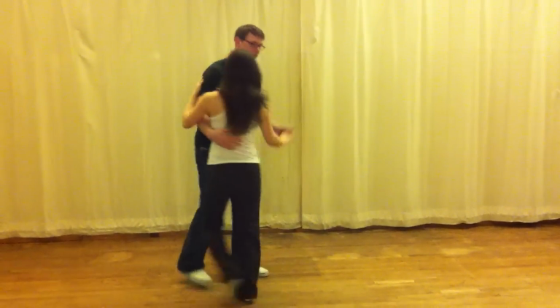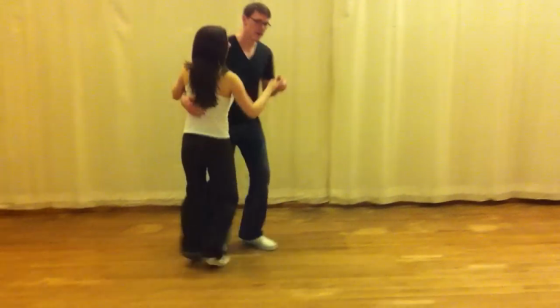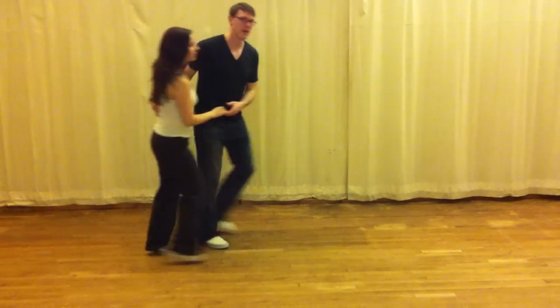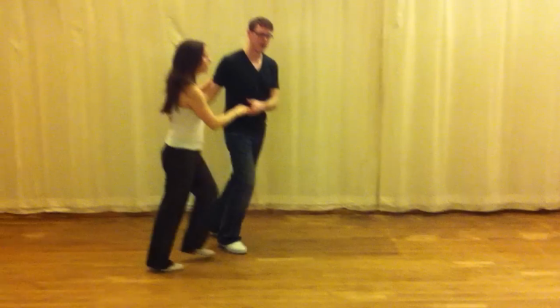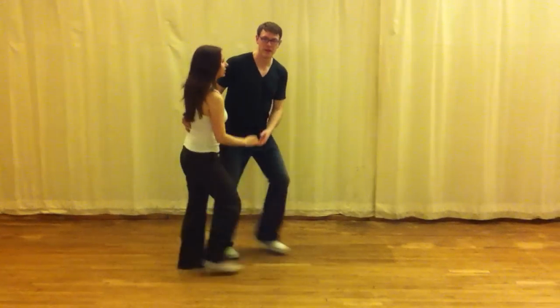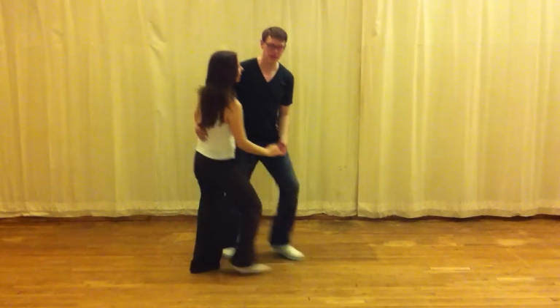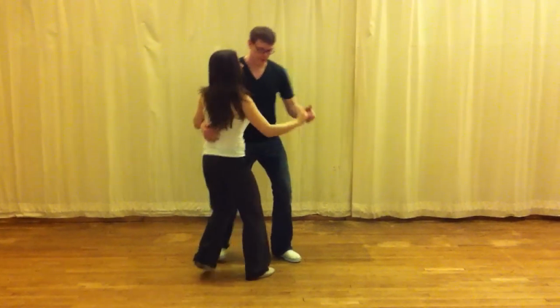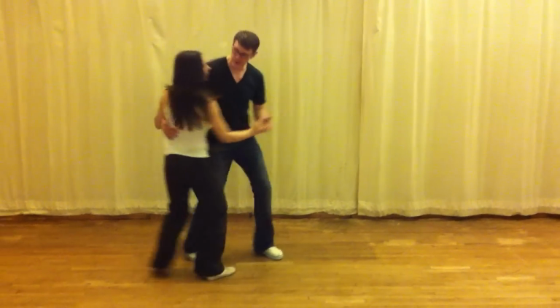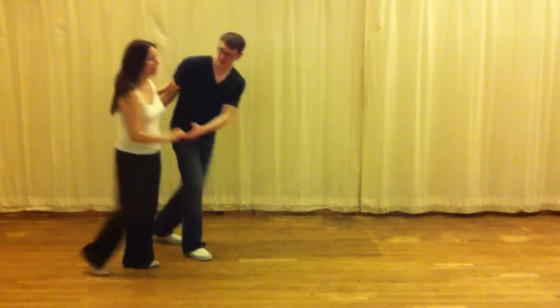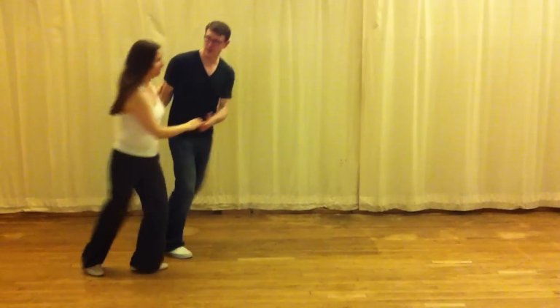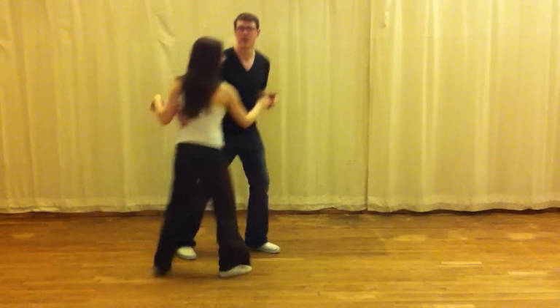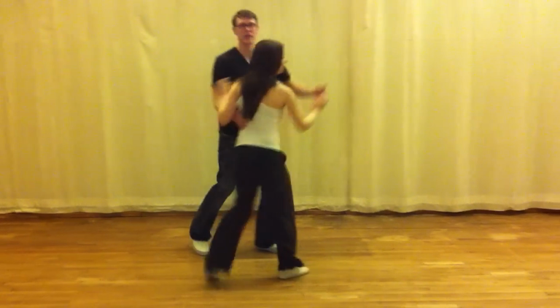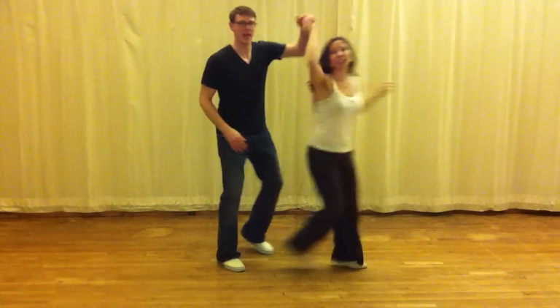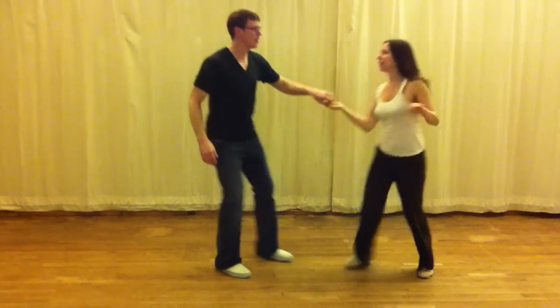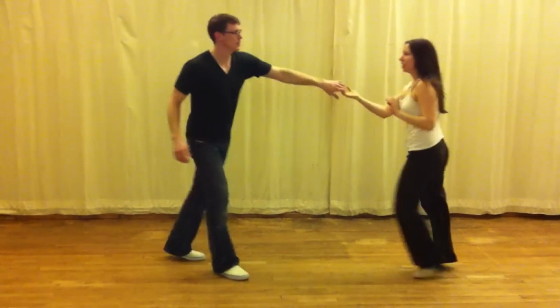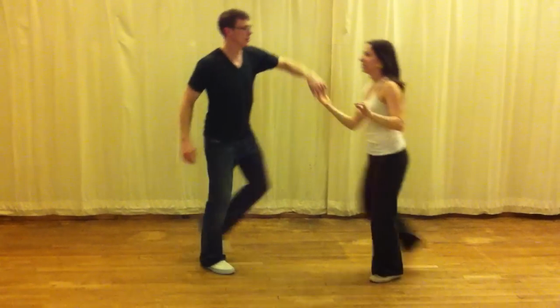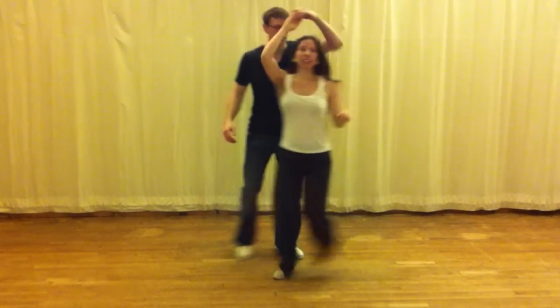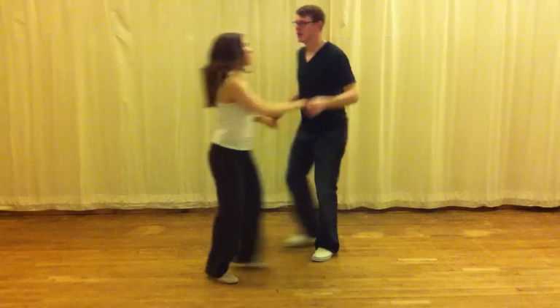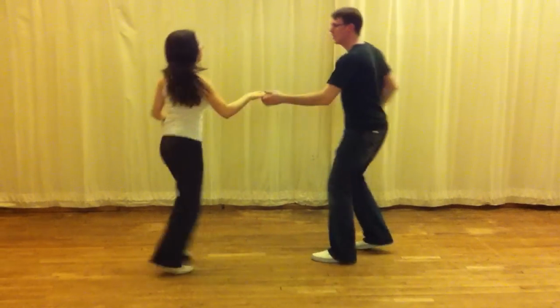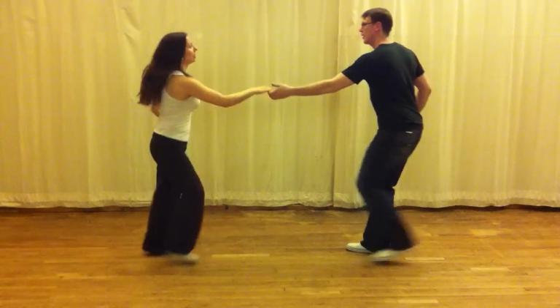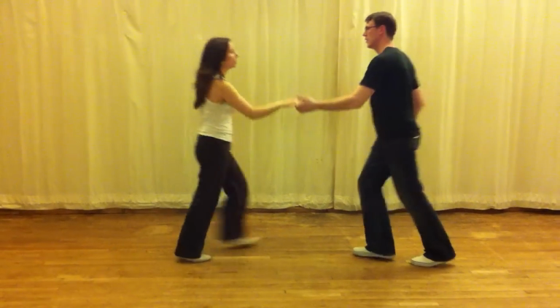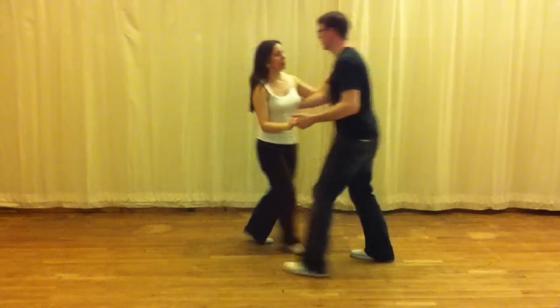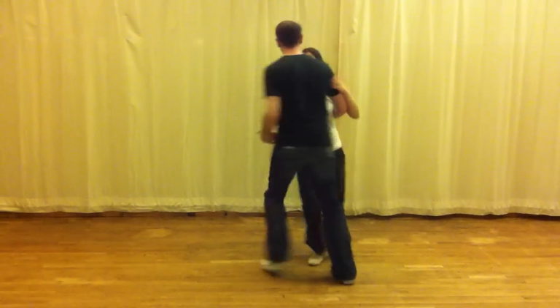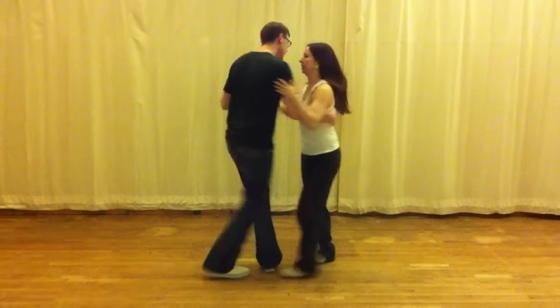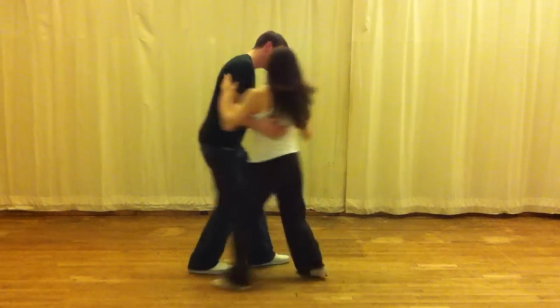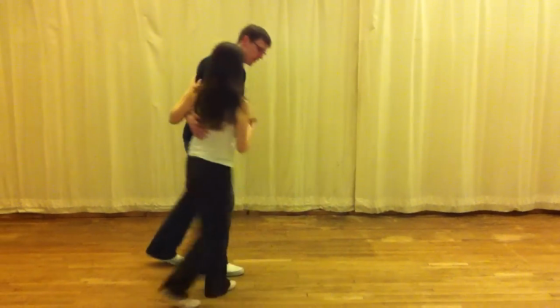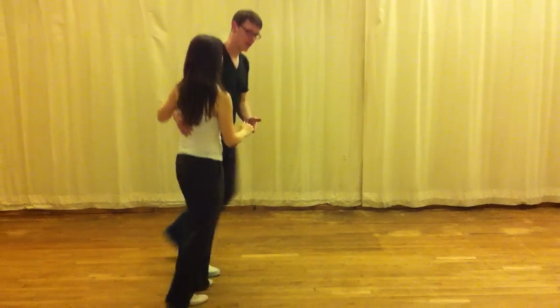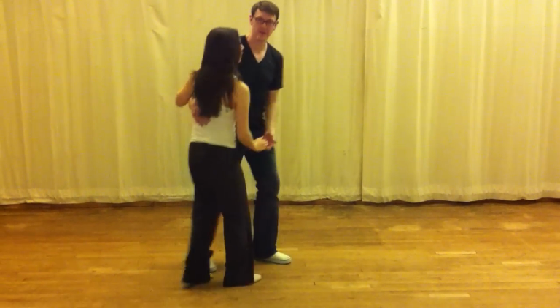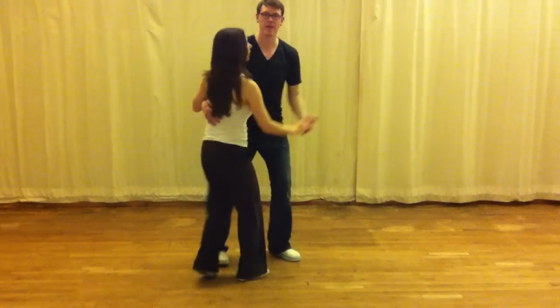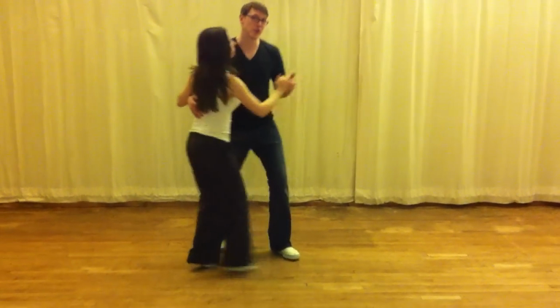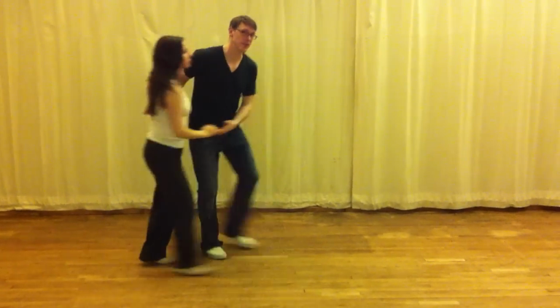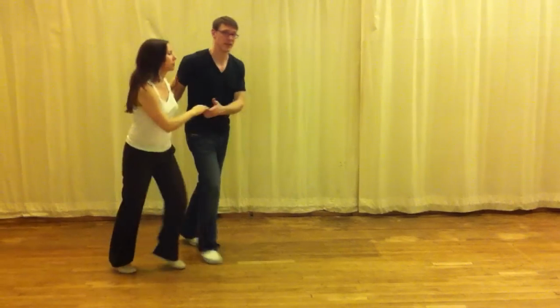We have two targets. You remember that? You can do the tuck turn.